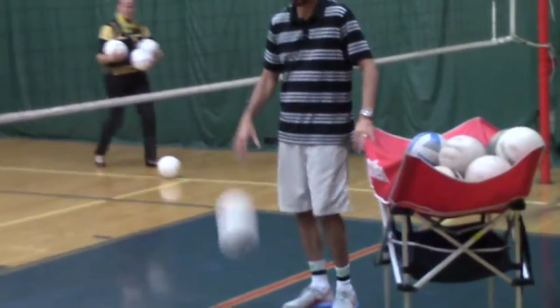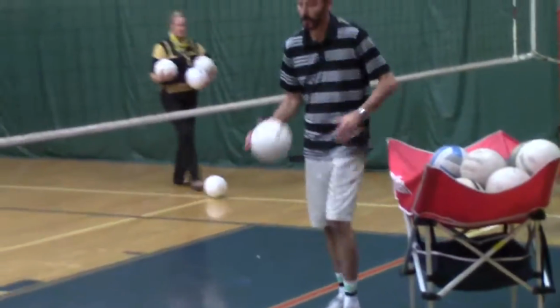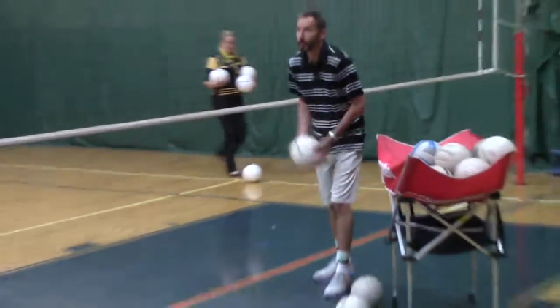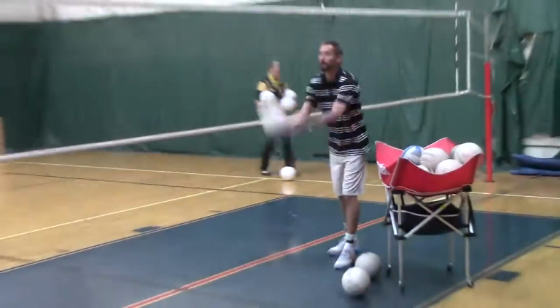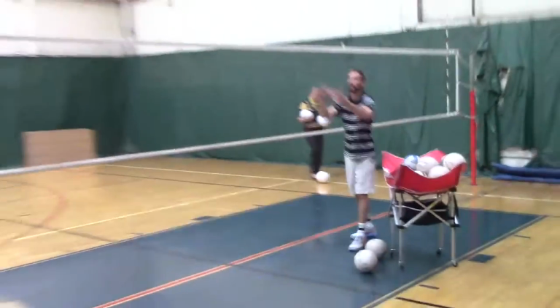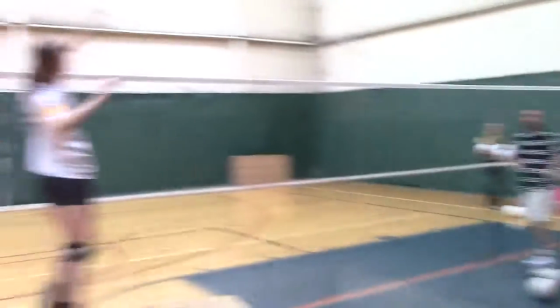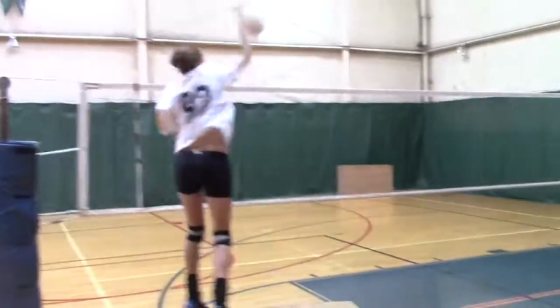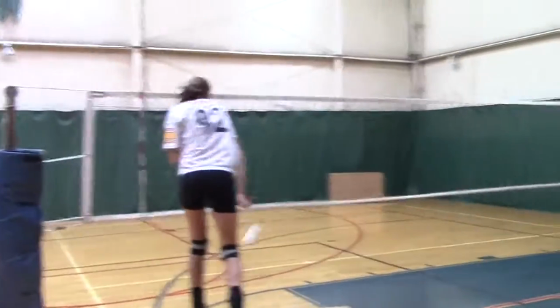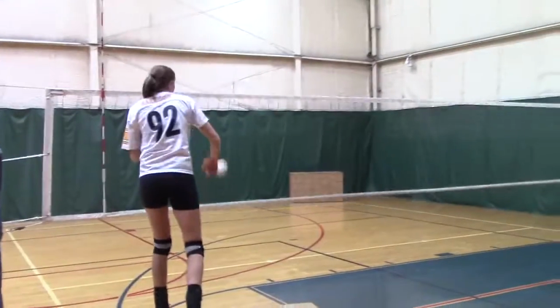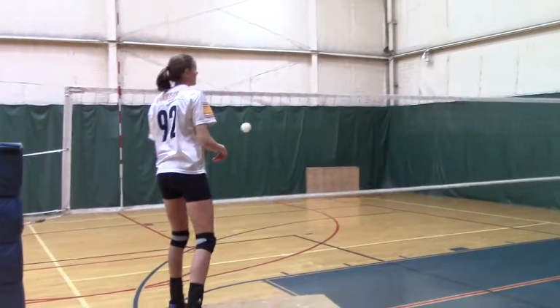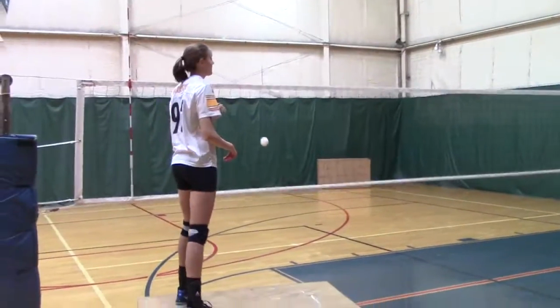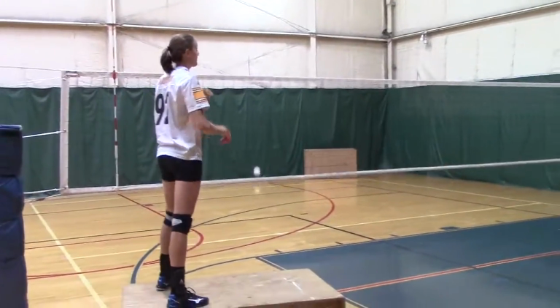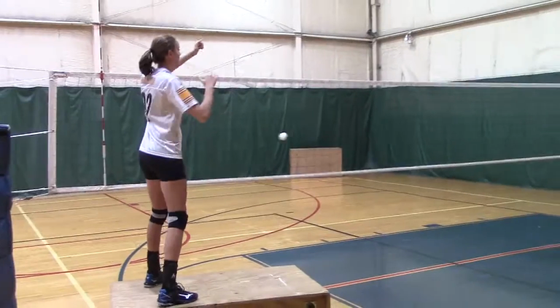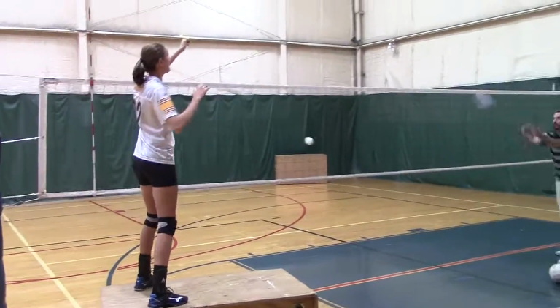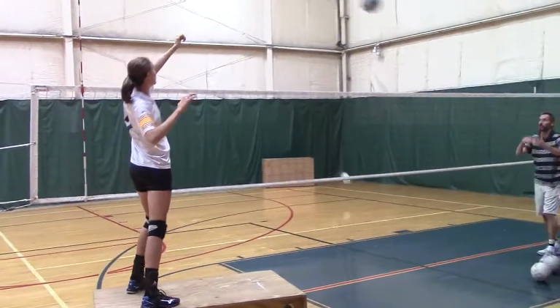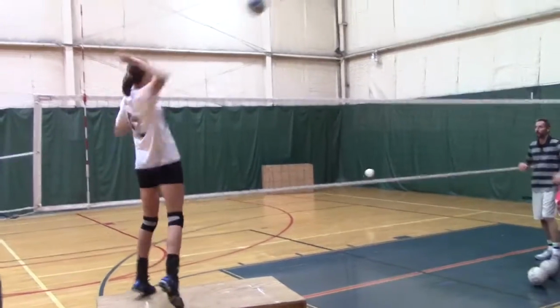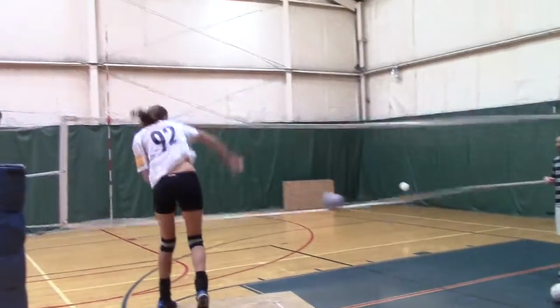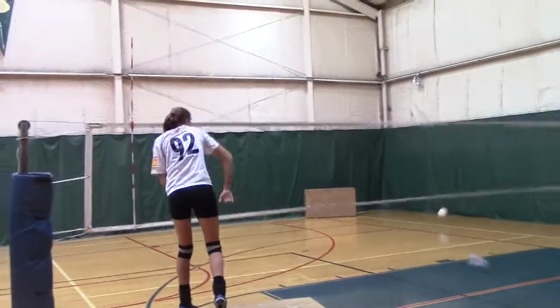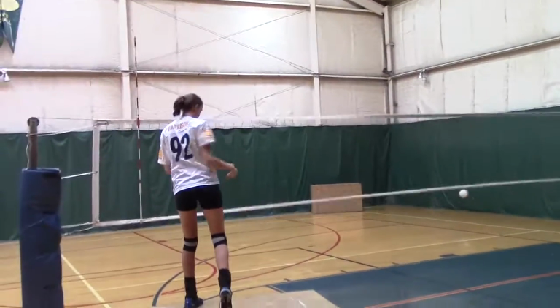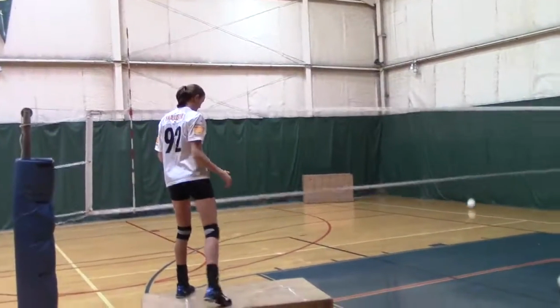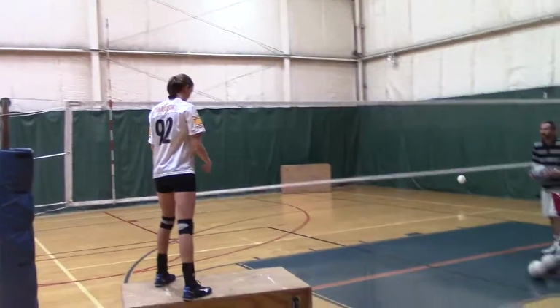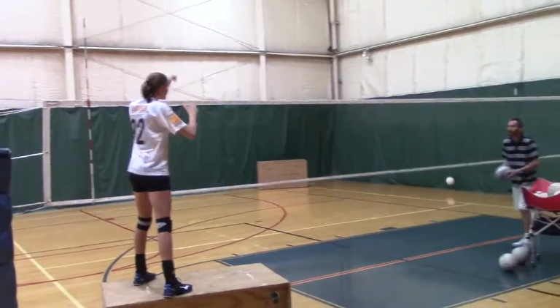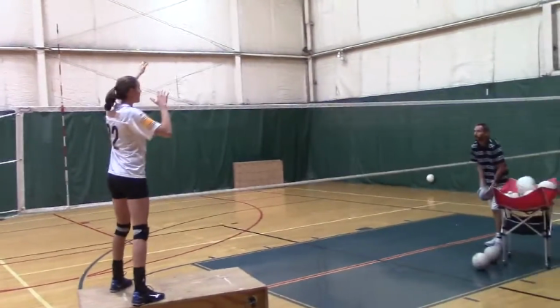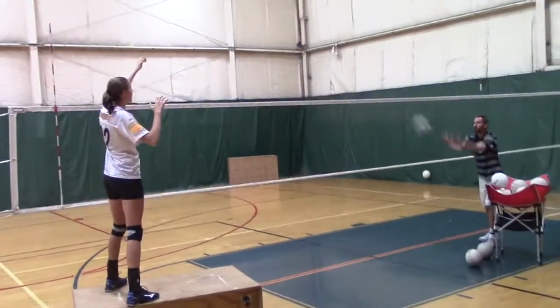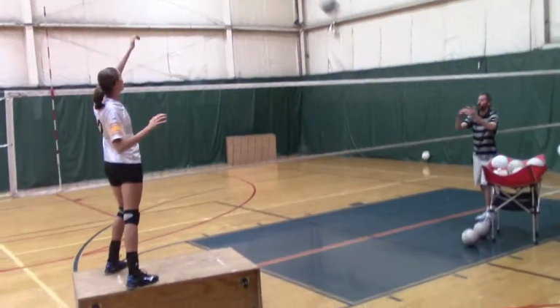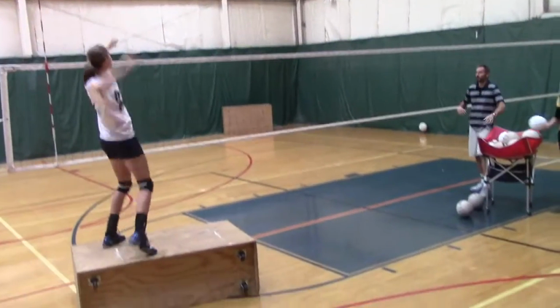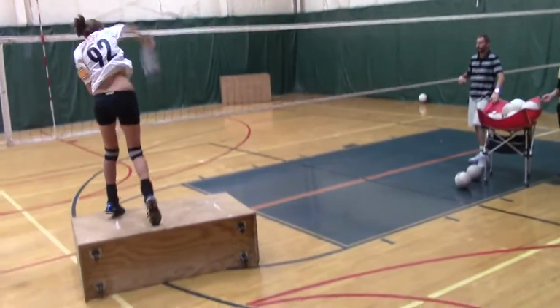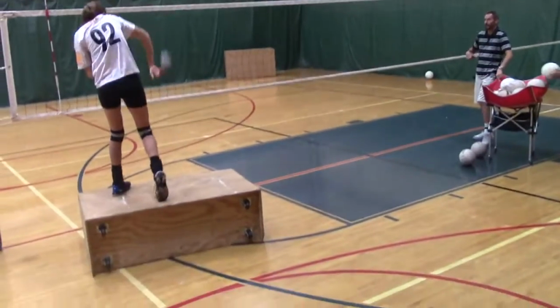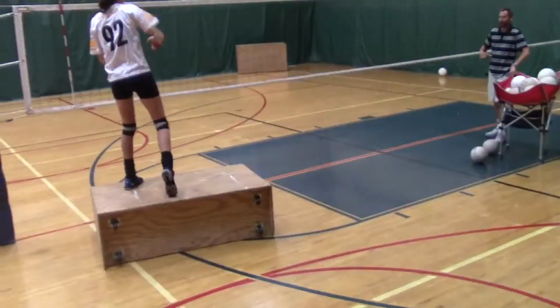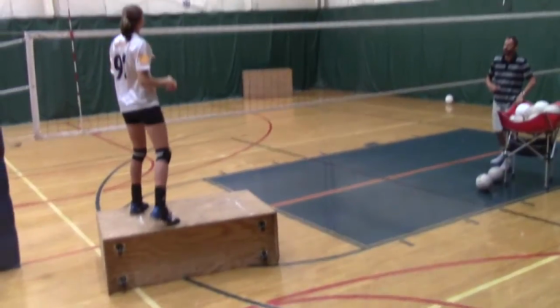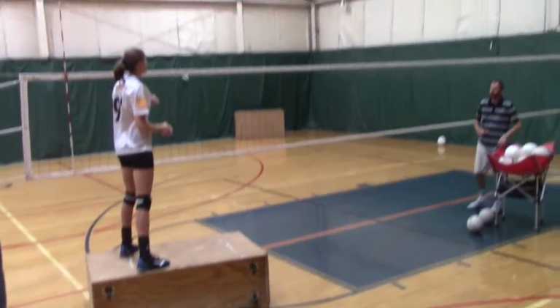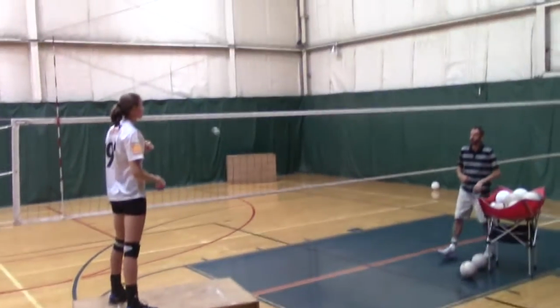Drawing. Good. Where's that? Good. Turn it off. Good. On top of the ball. Yep. There you go. Good.